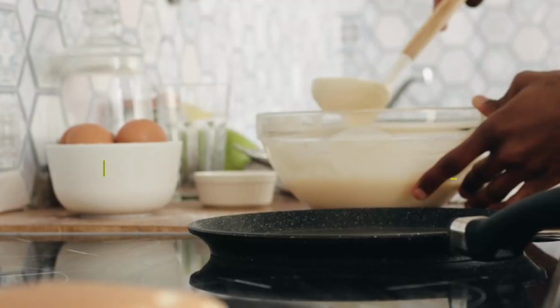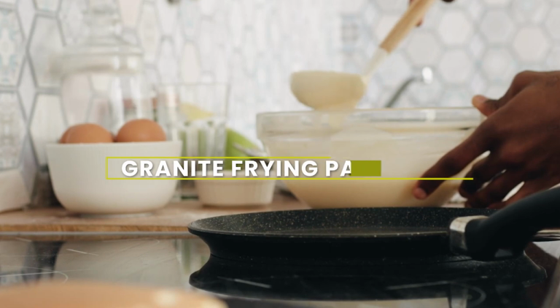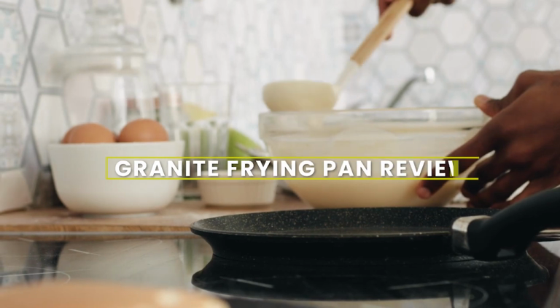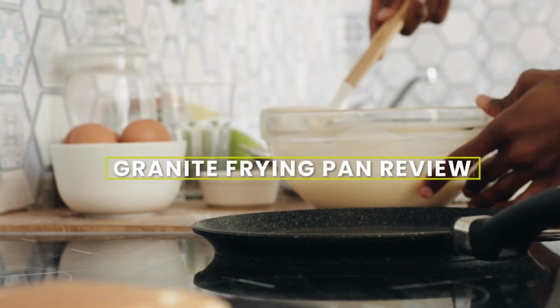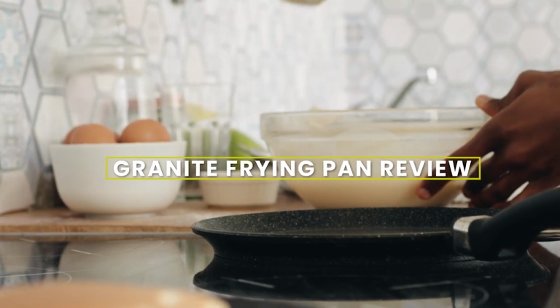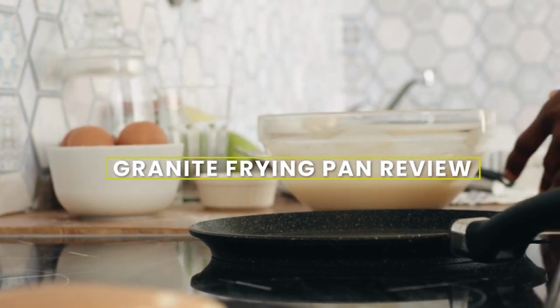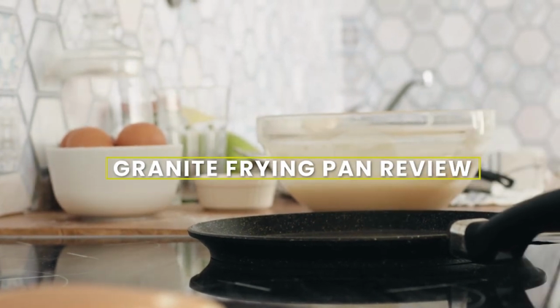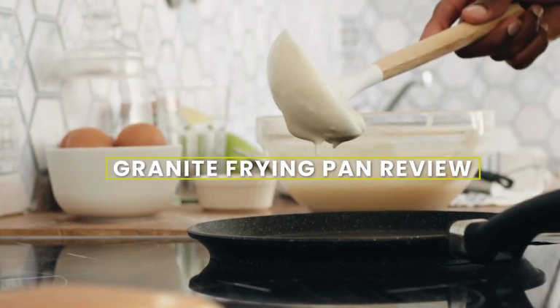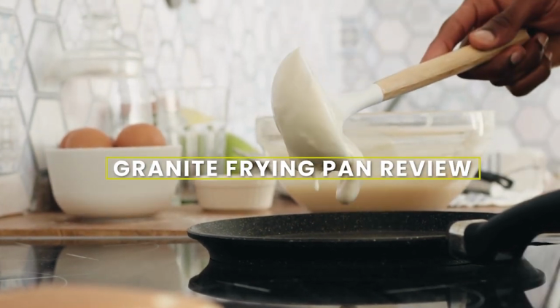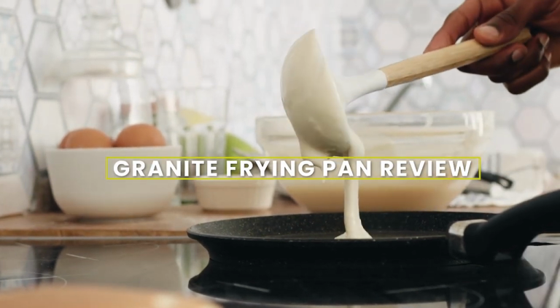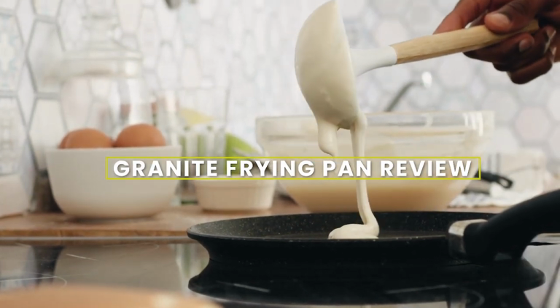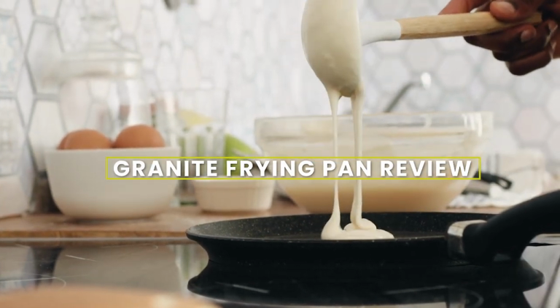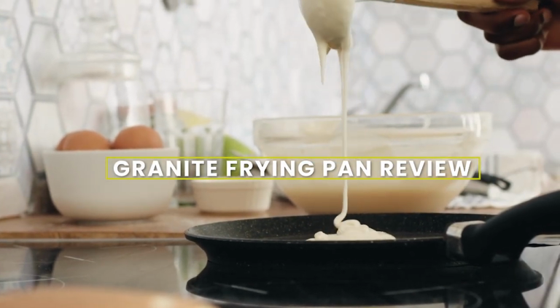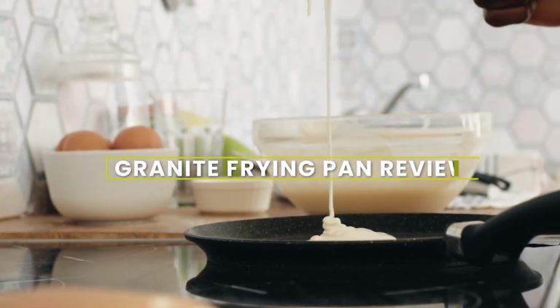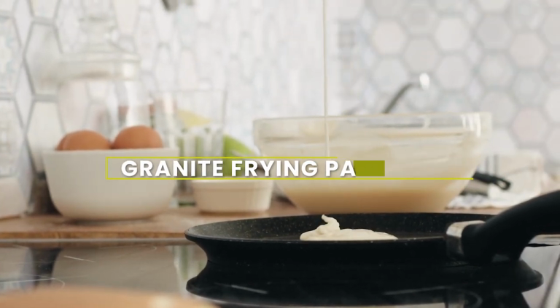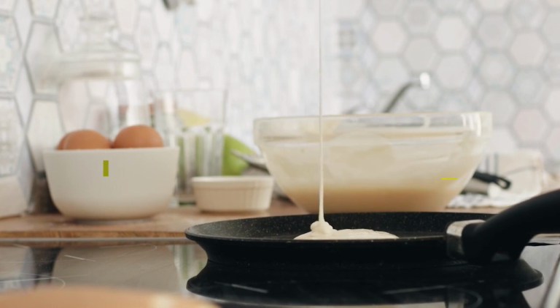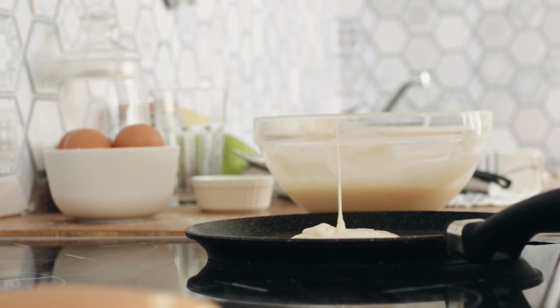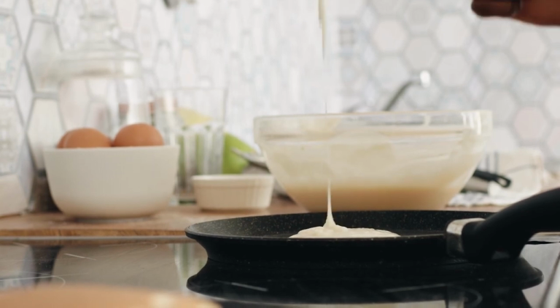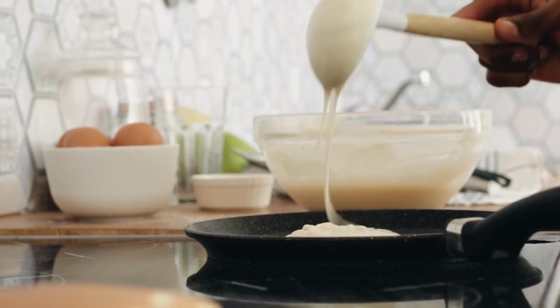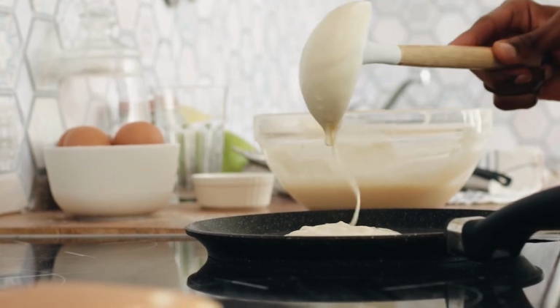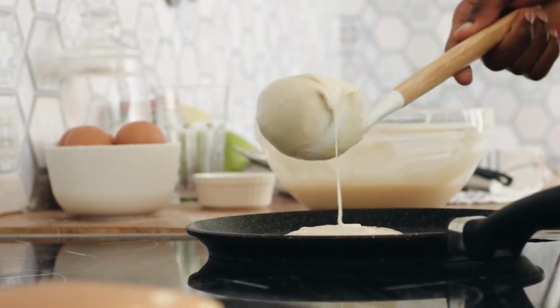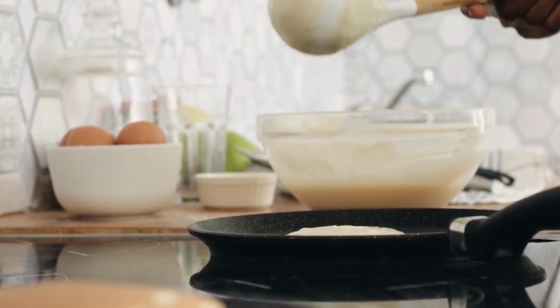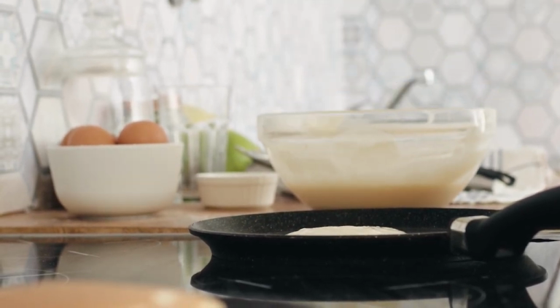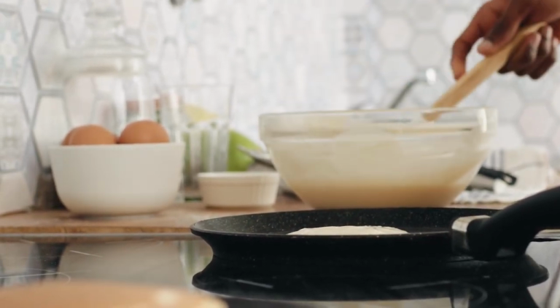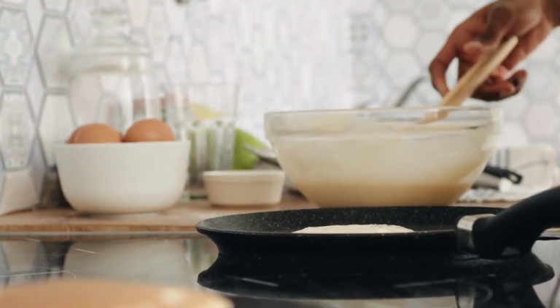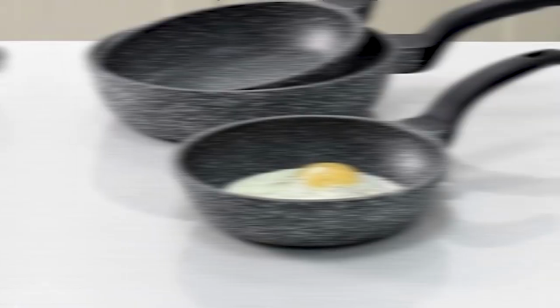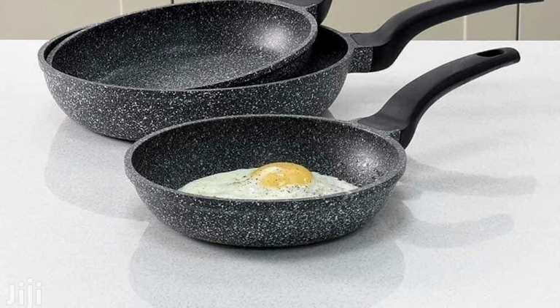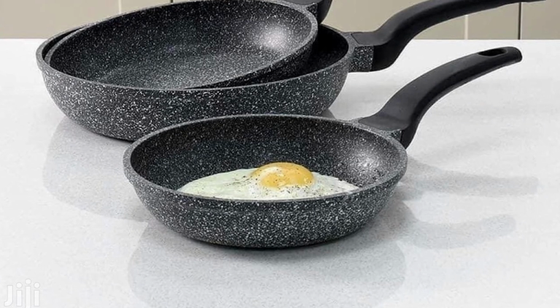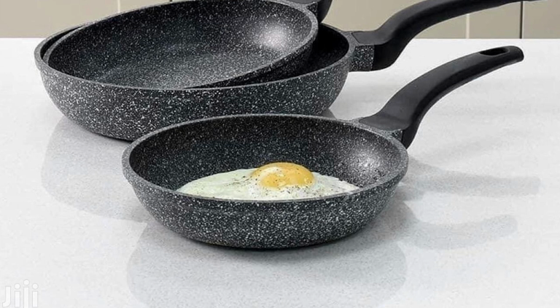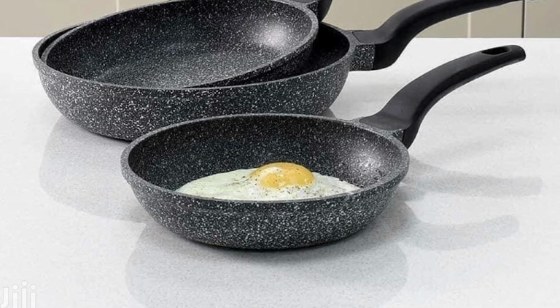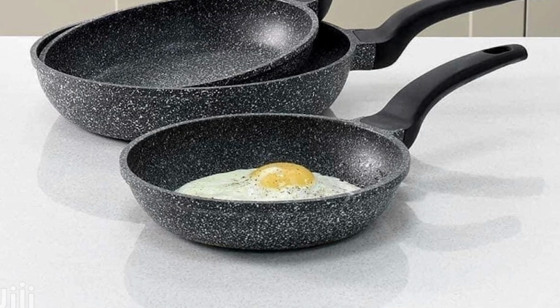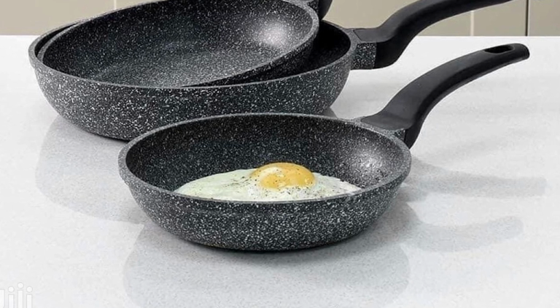Welcome to today's video review of the granite frying pan. In this review, we will be taking a closer look at this popular kitchen item and providing you with an honest review of its features and benefits. So sit back, relax, and let's get started.